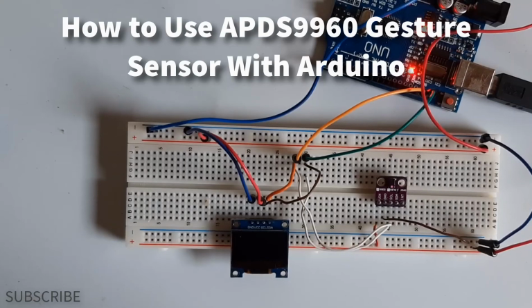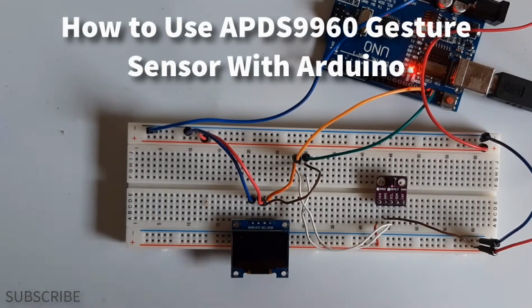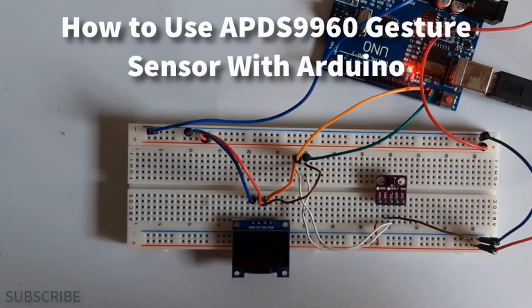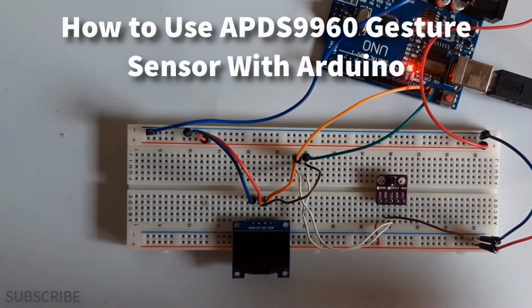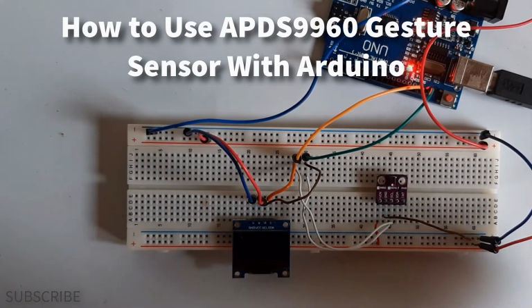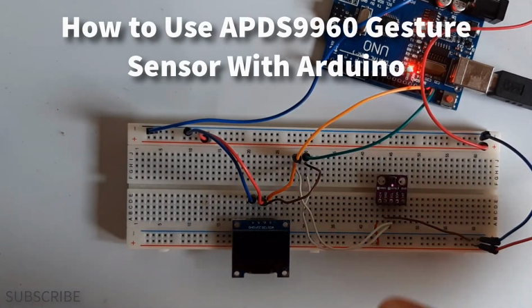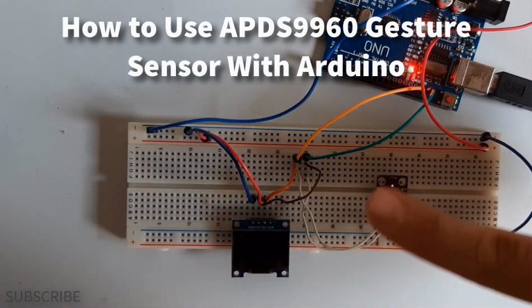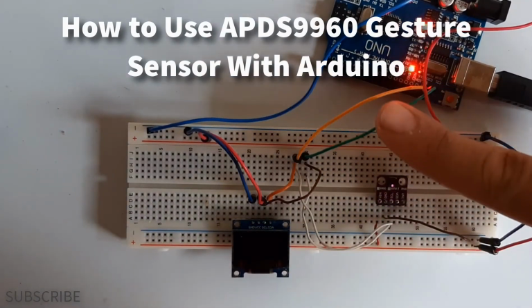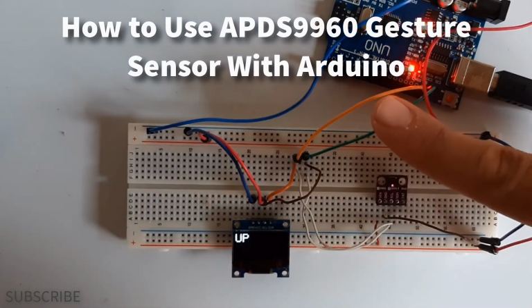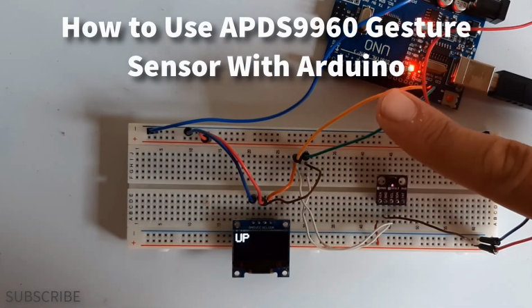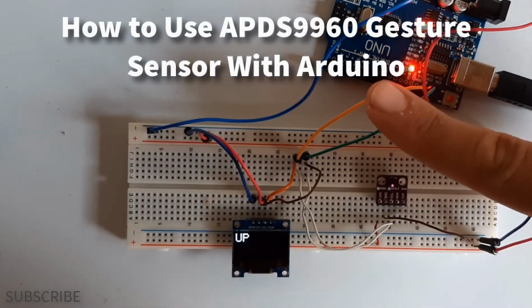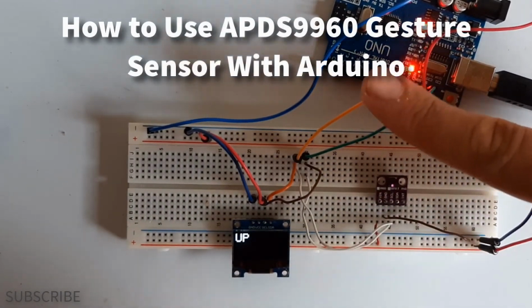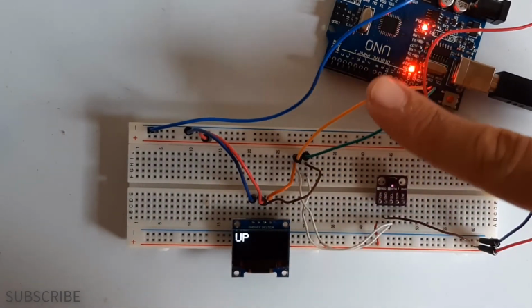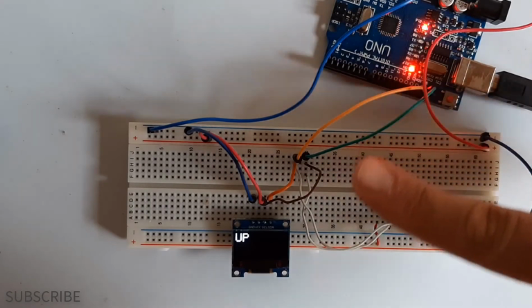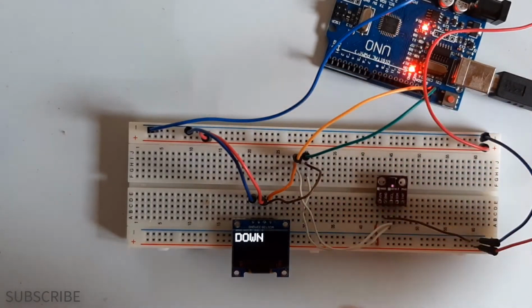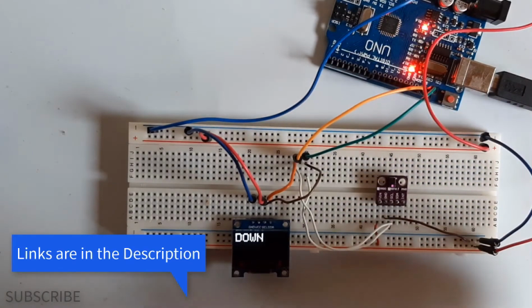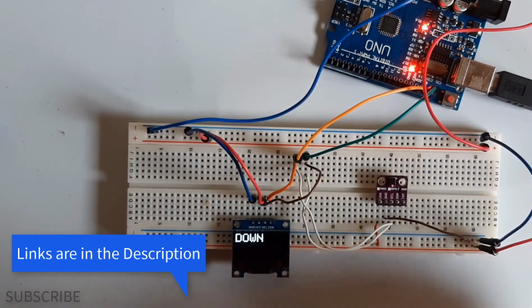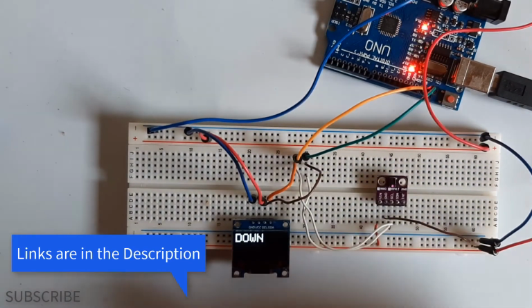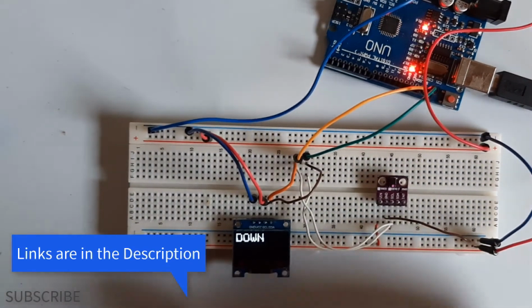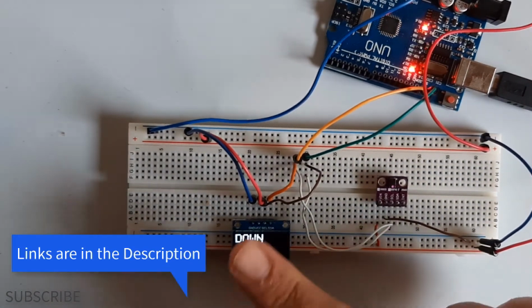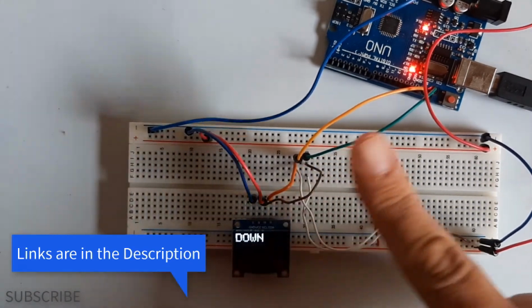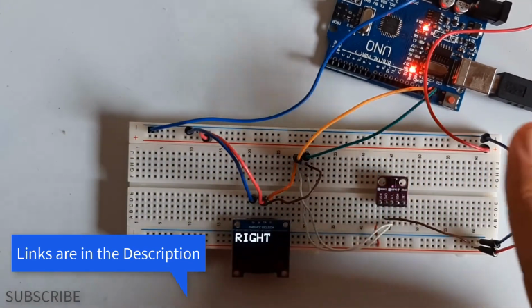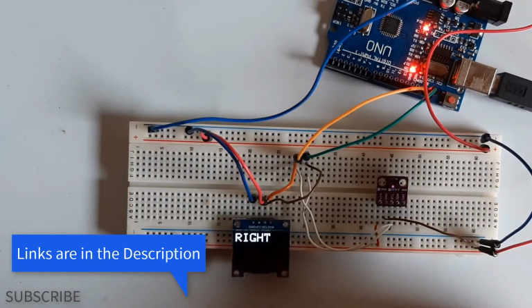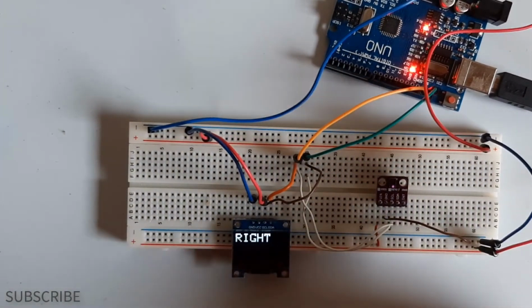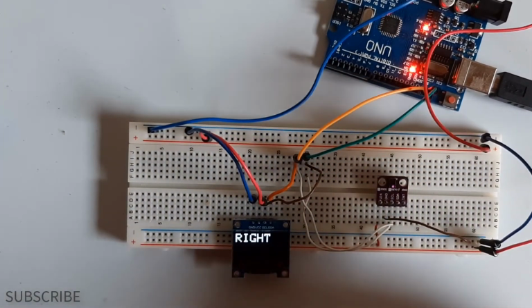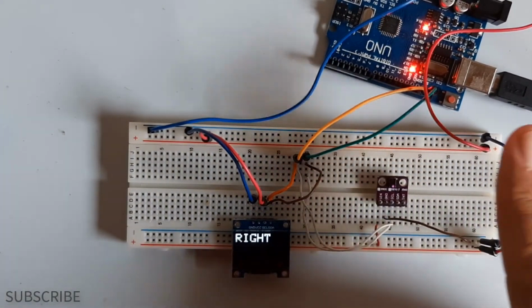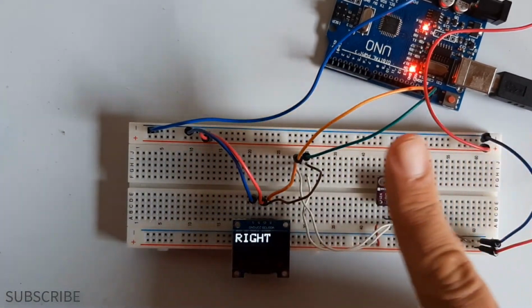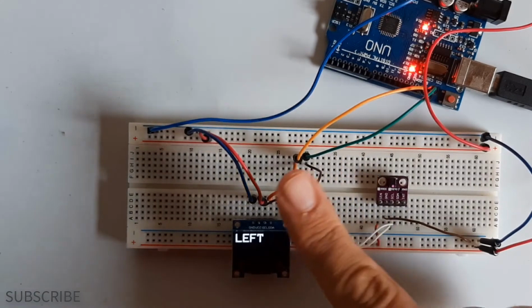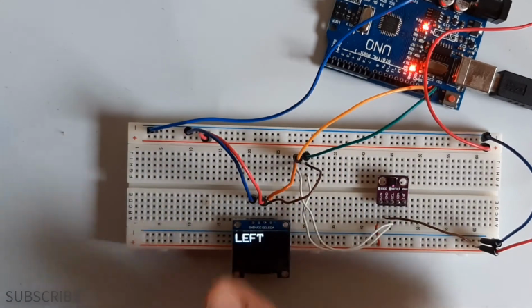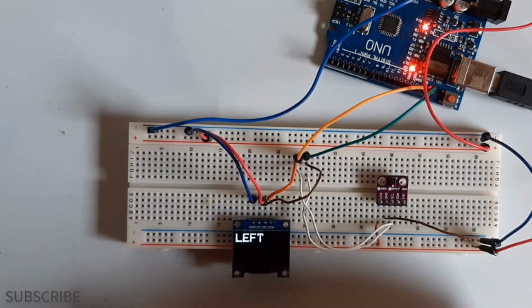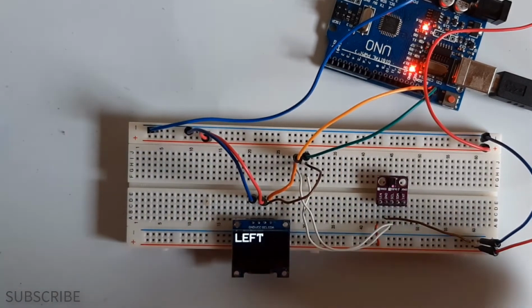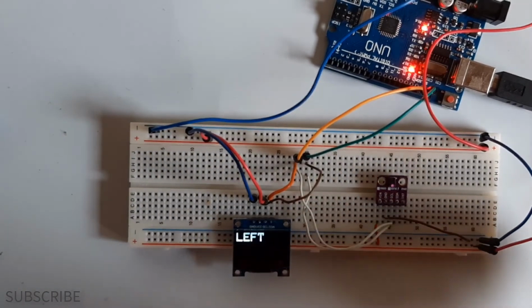In this tutorial we will learn how to use a PDS-9960 gesture sensor with Arduino to display hand directions on the OLED display using Viswino software.